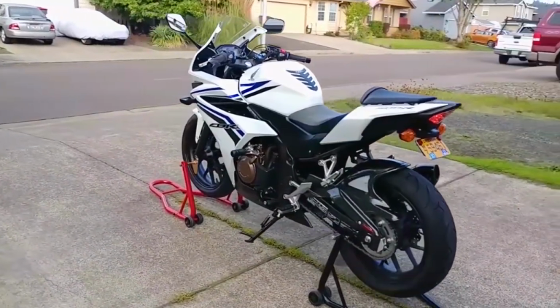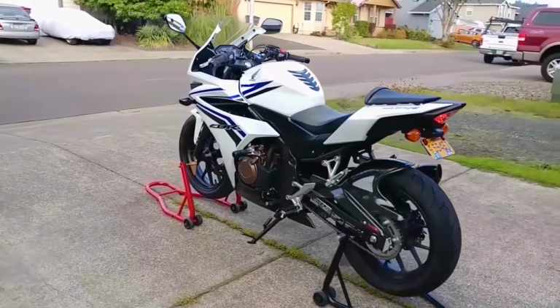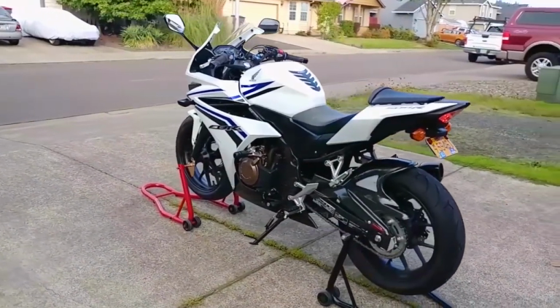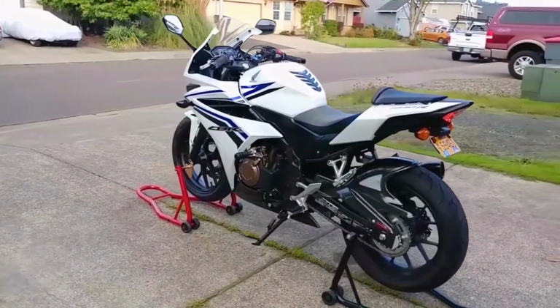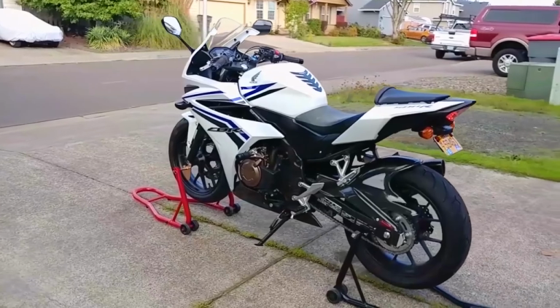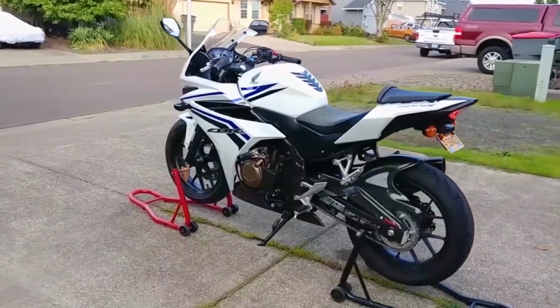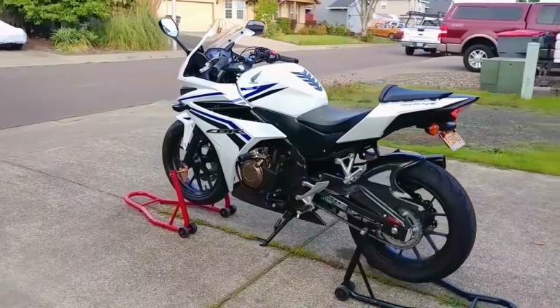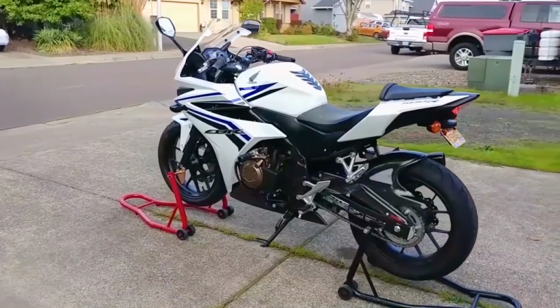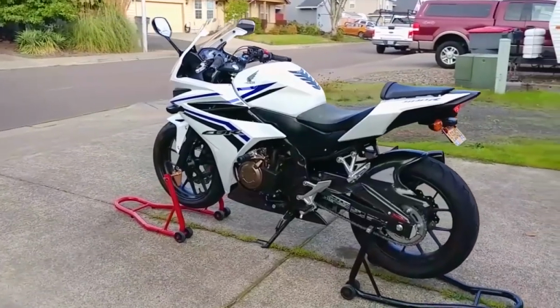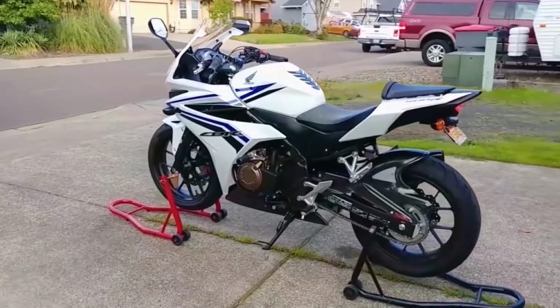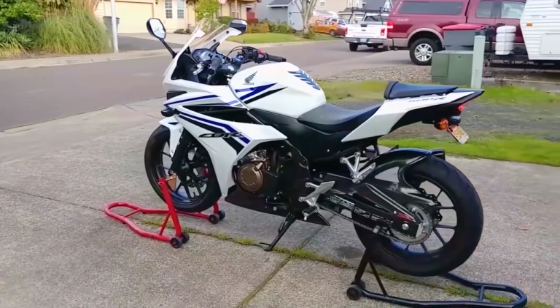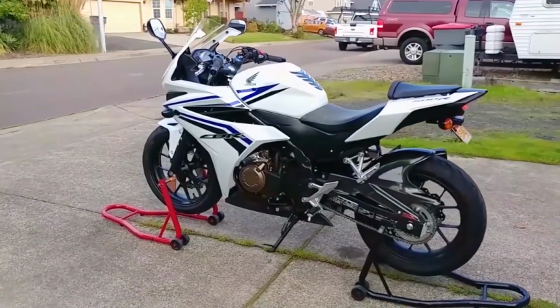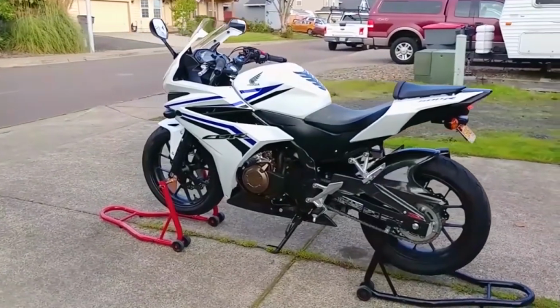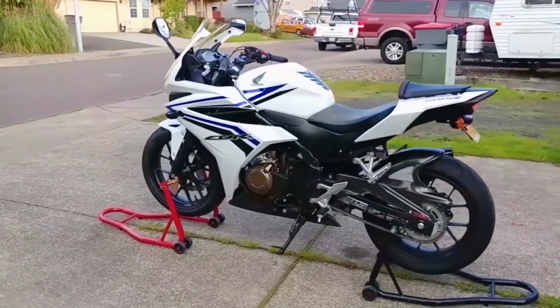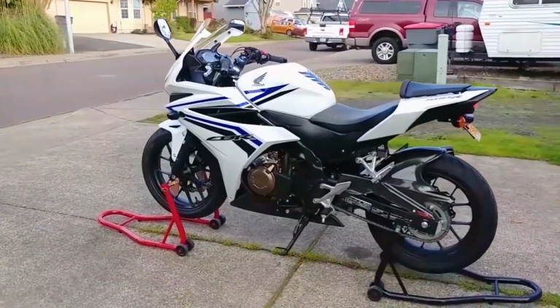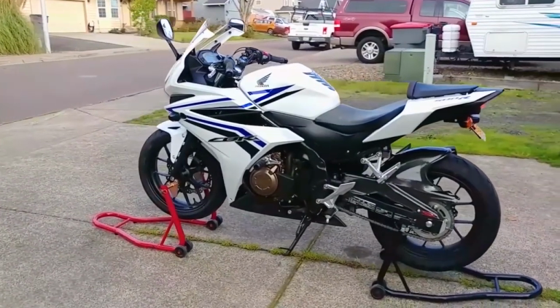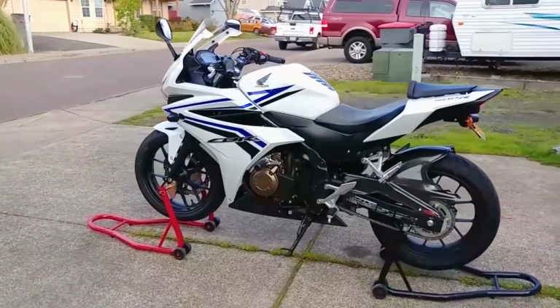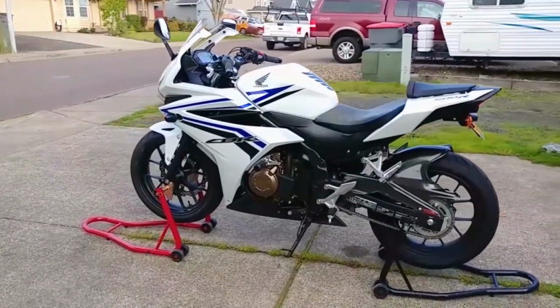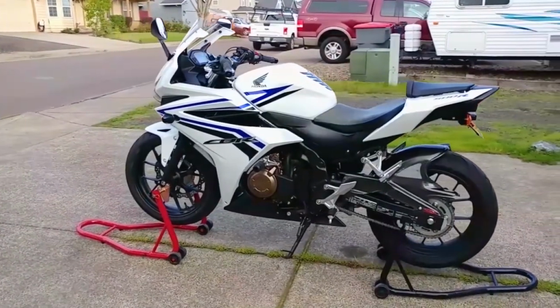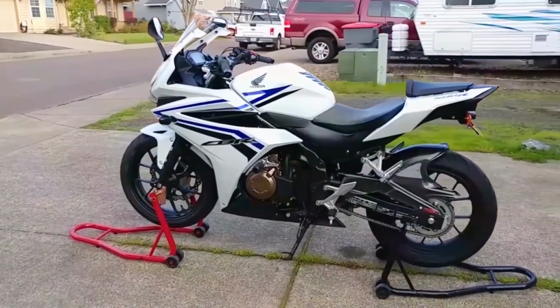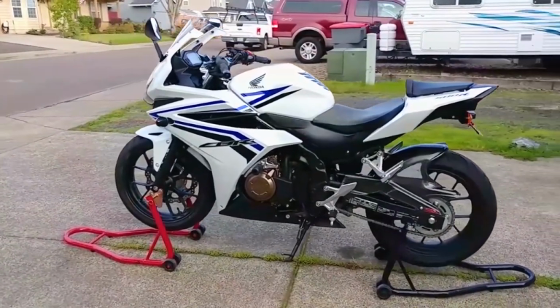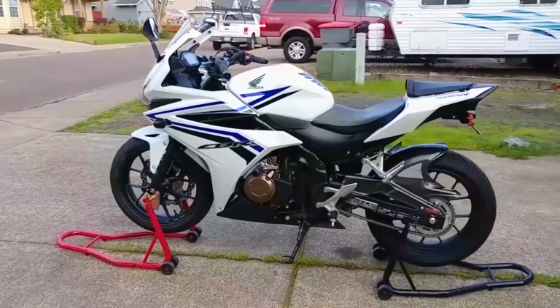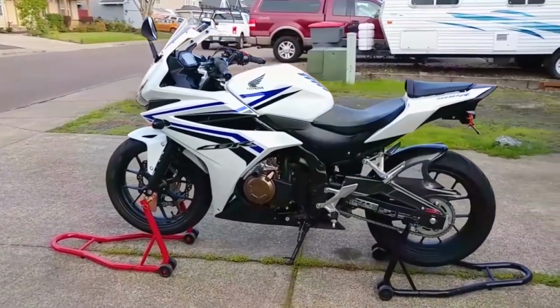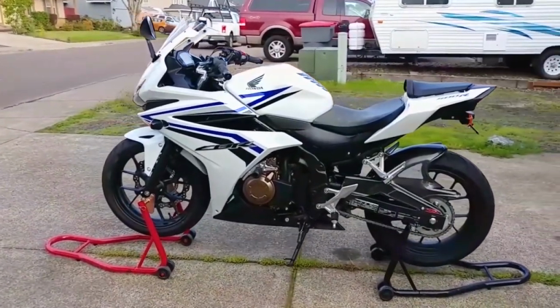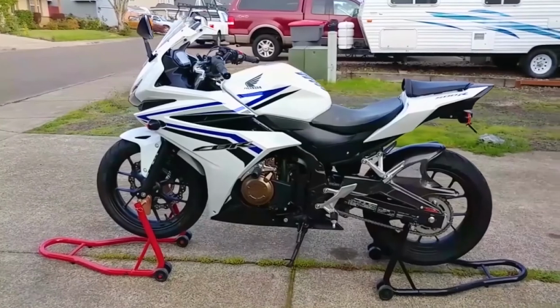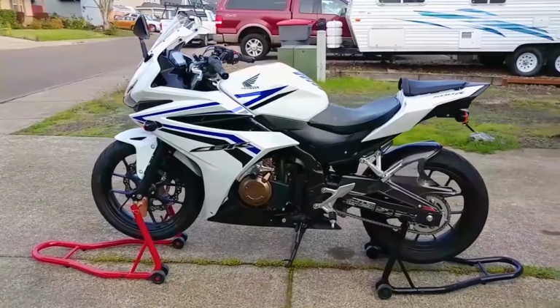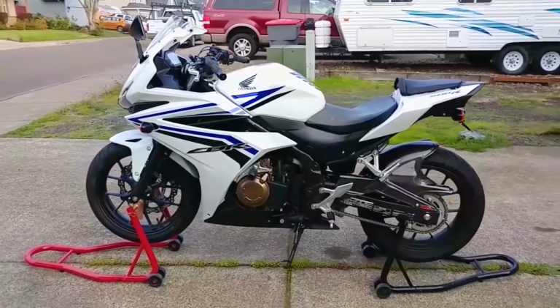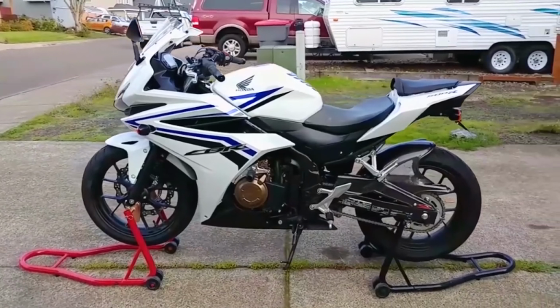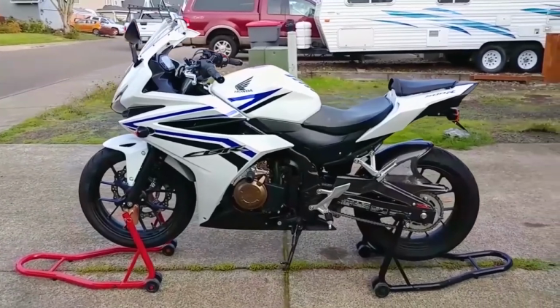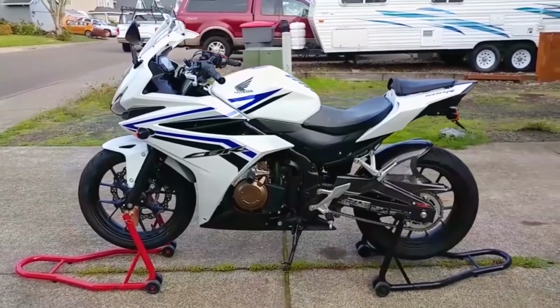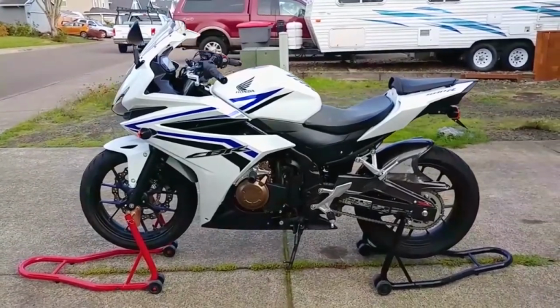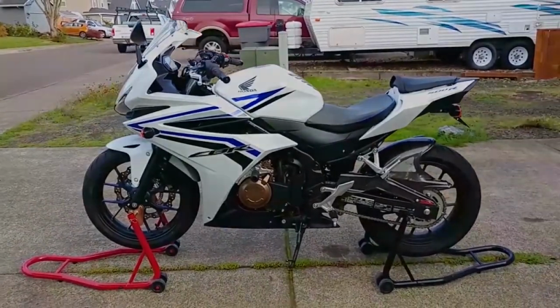The least fun part of this job is removing and reinstalling the fairings, but I'll show you what worked for me. Here are the tools that I used for this job.